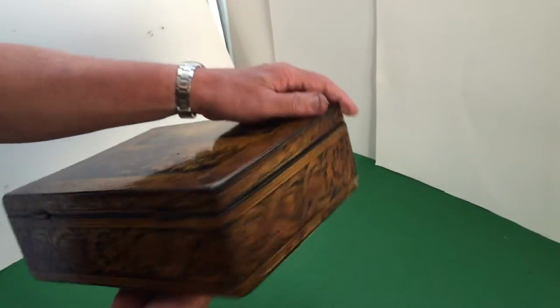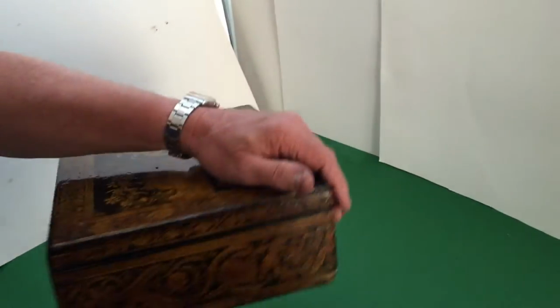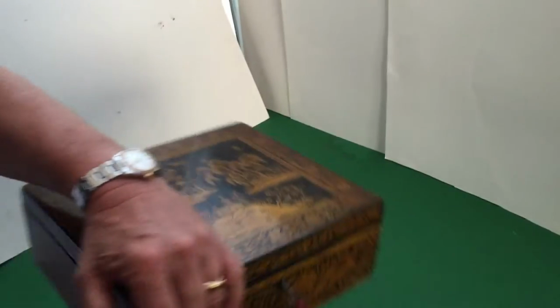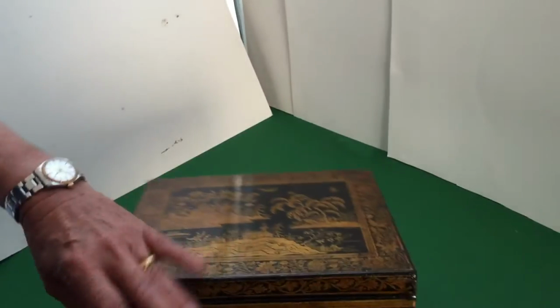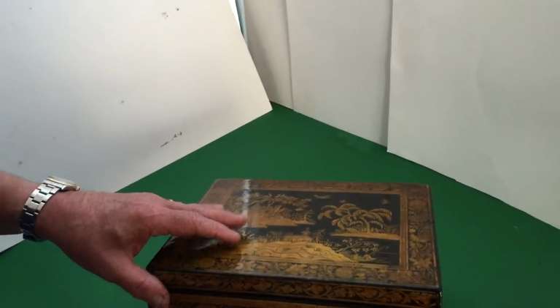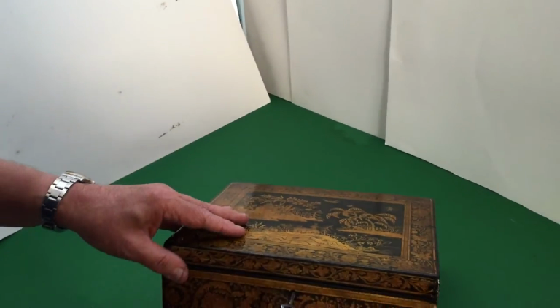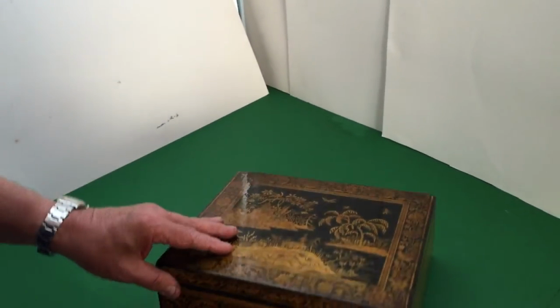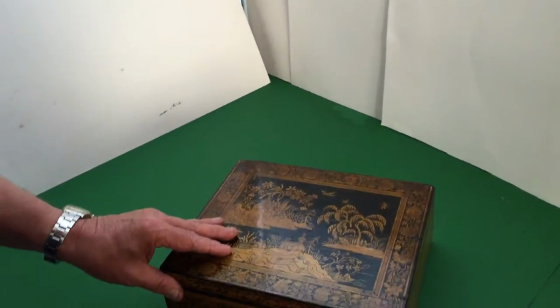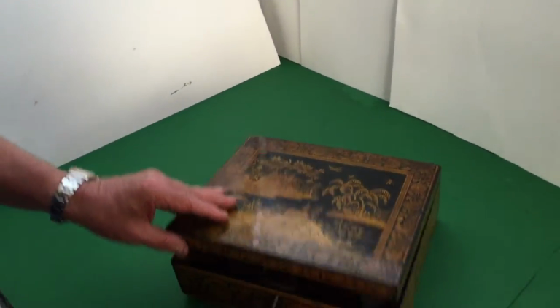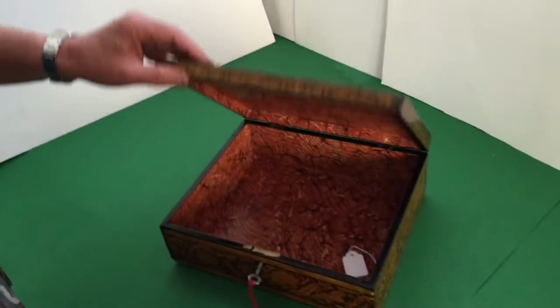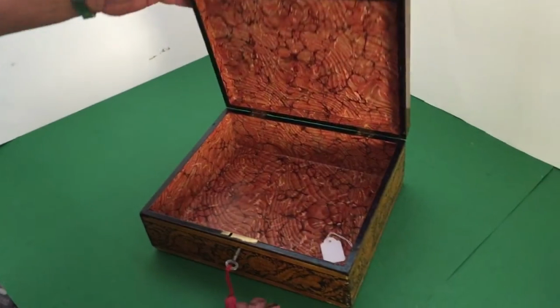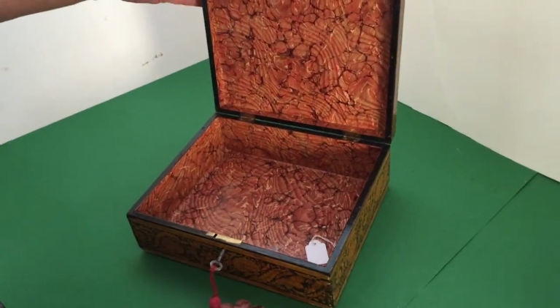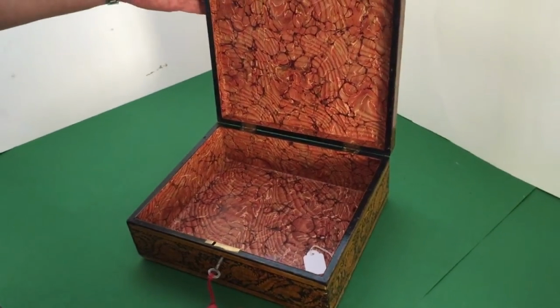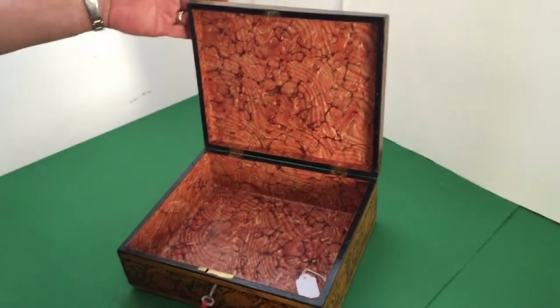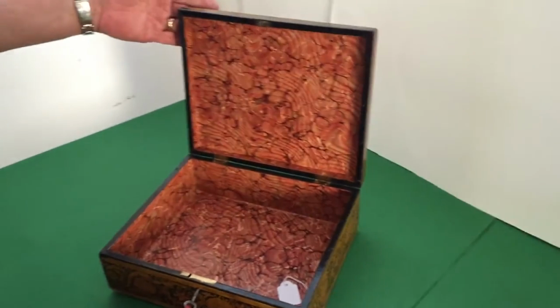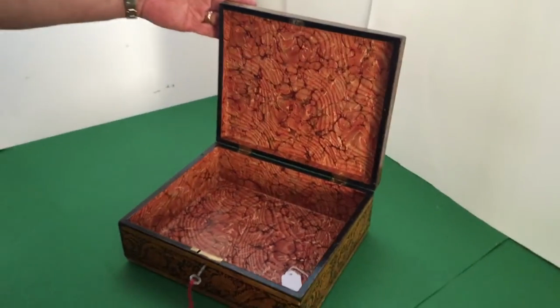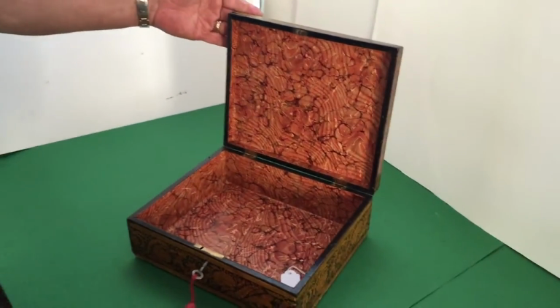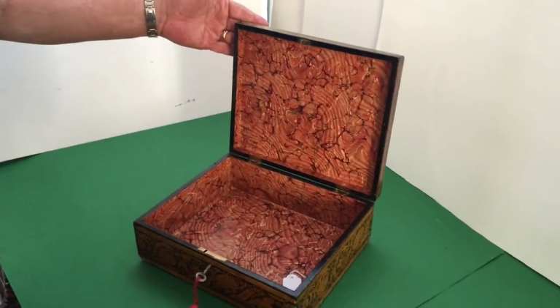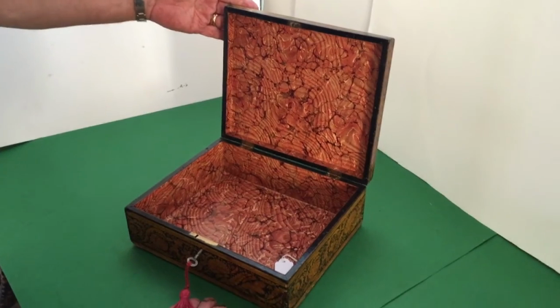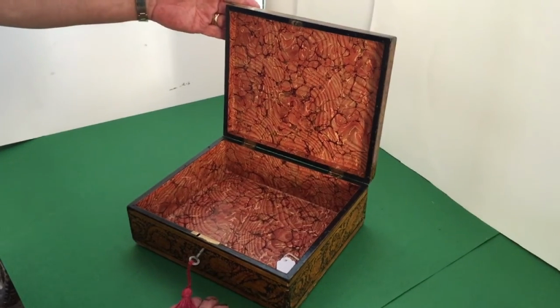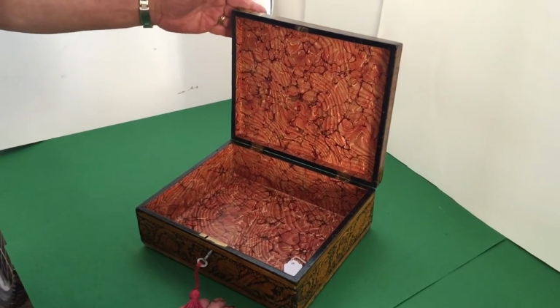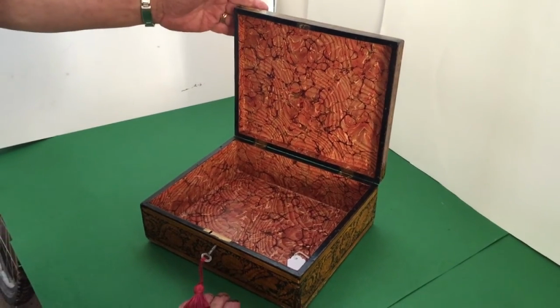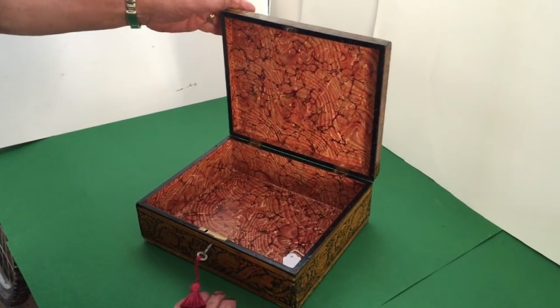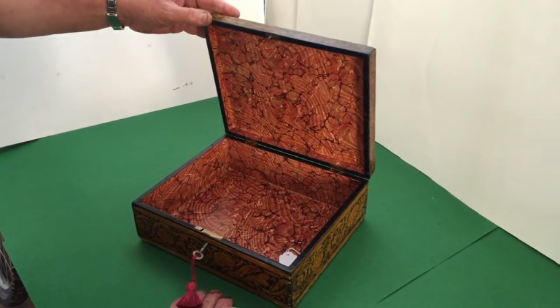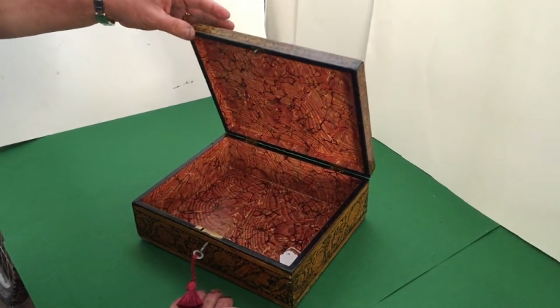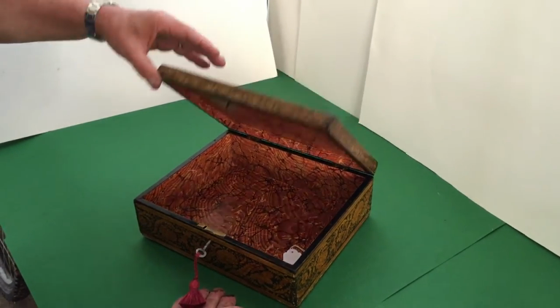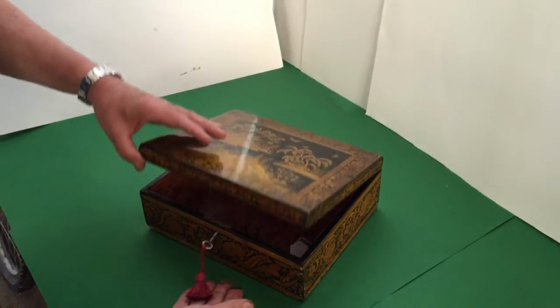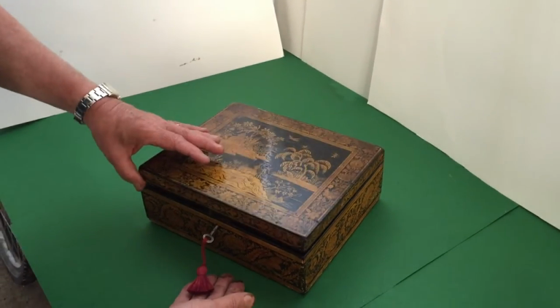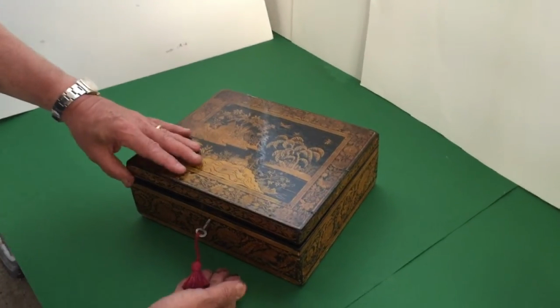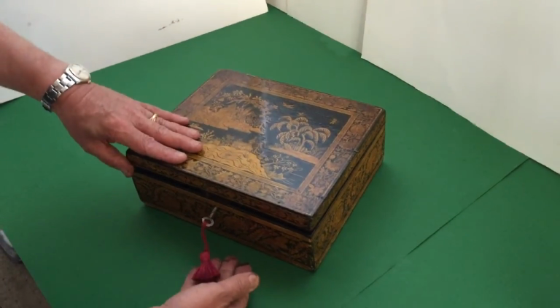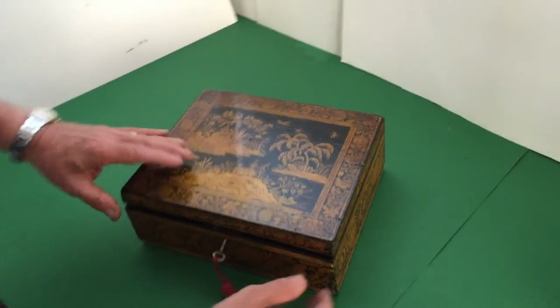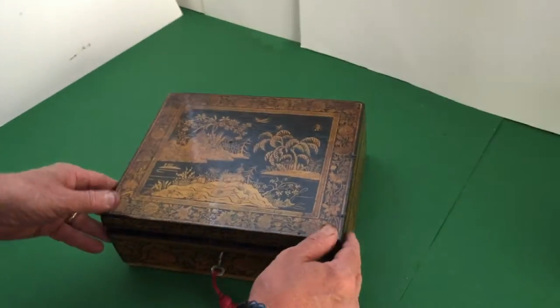Super box — it's got a working lock and key and it's a really nice box for the money. Dates to about 1815, 1820. Super box.